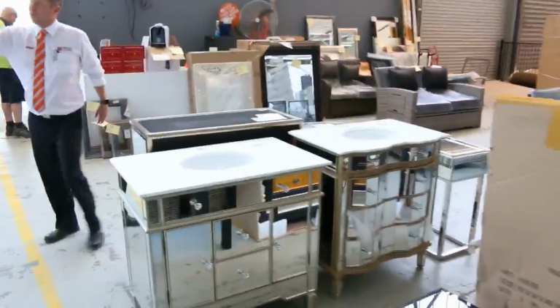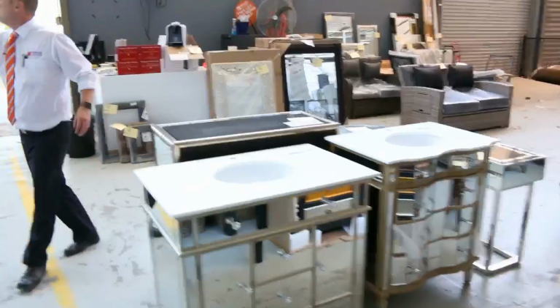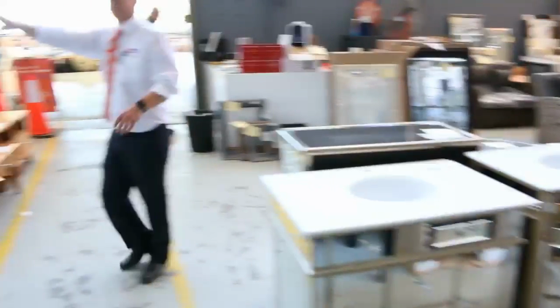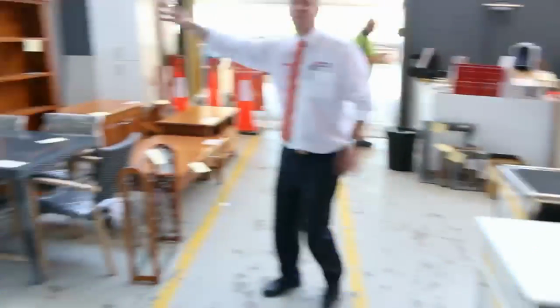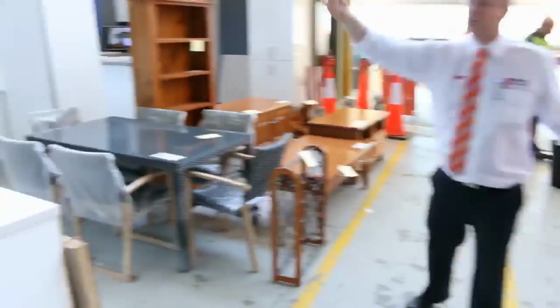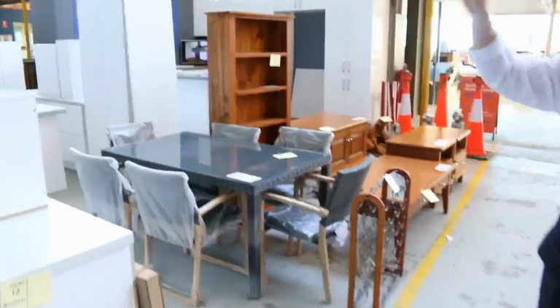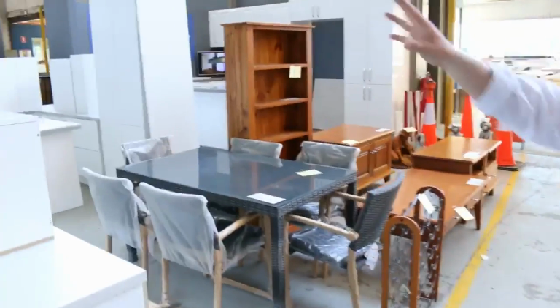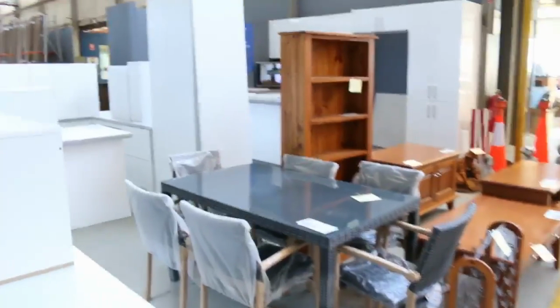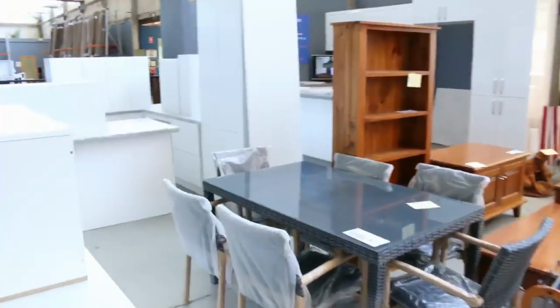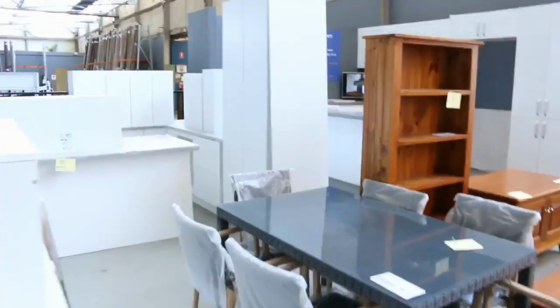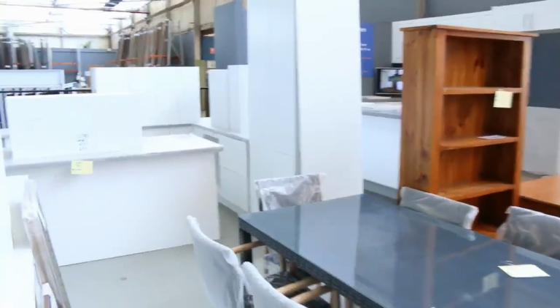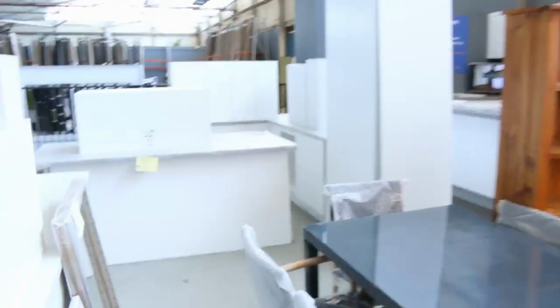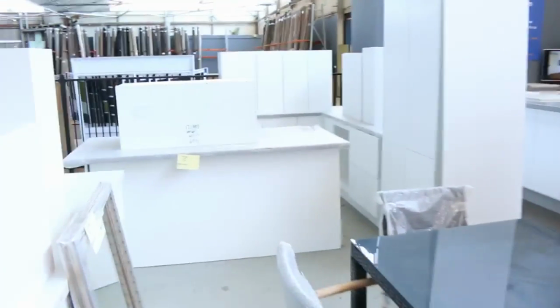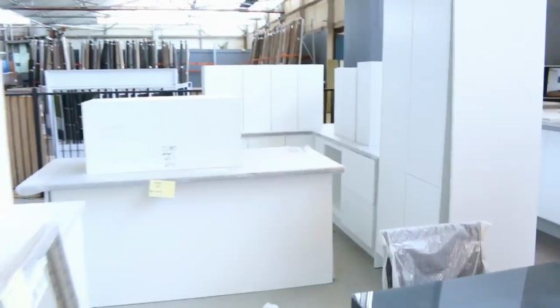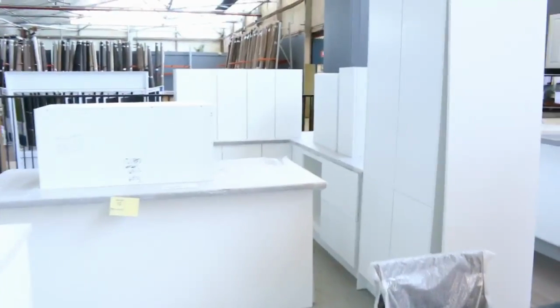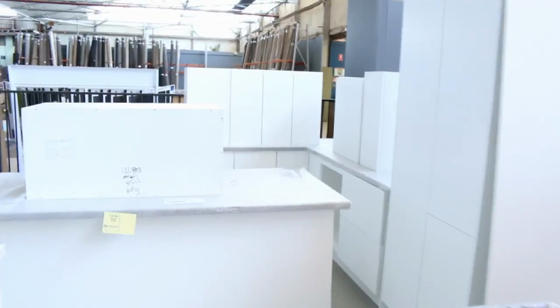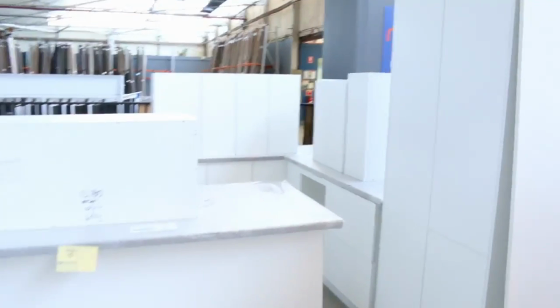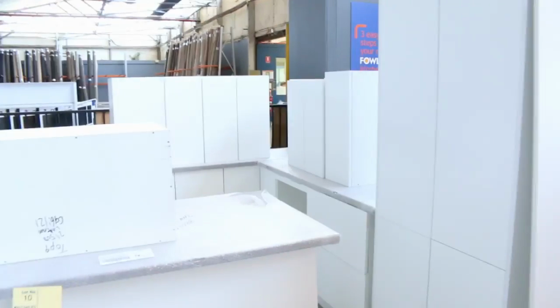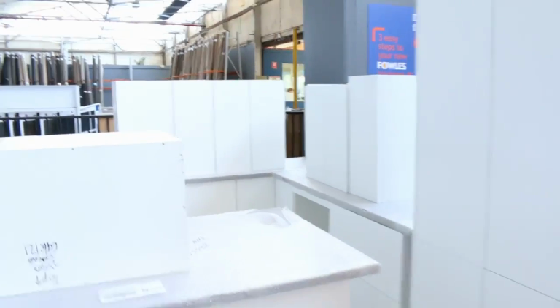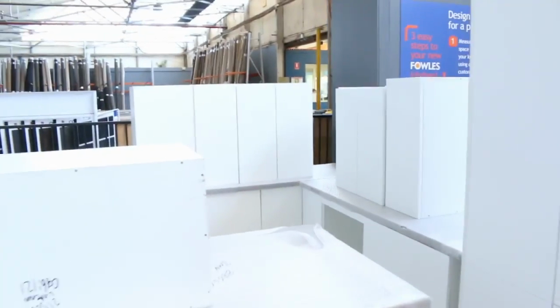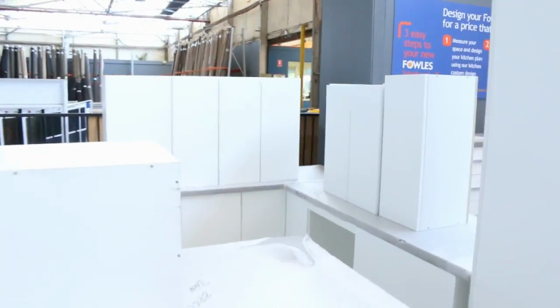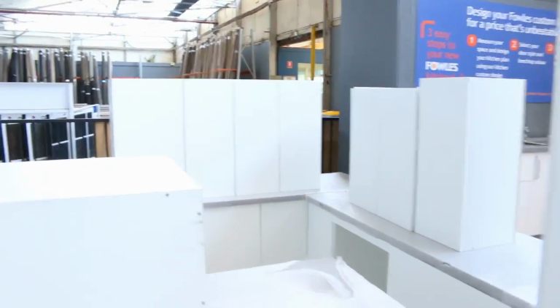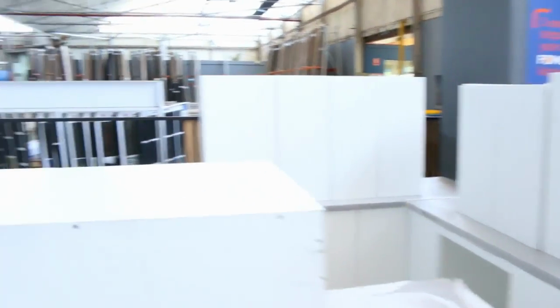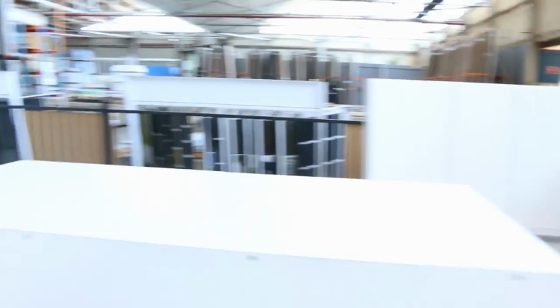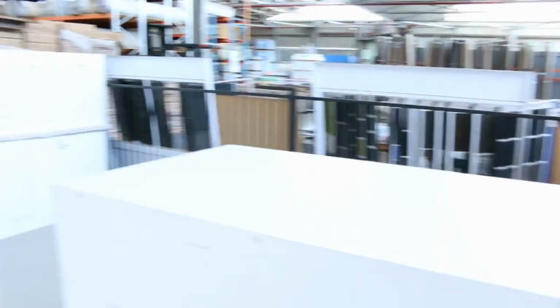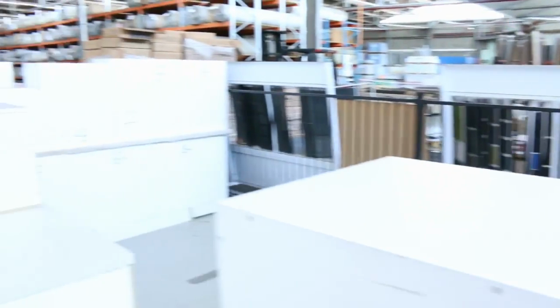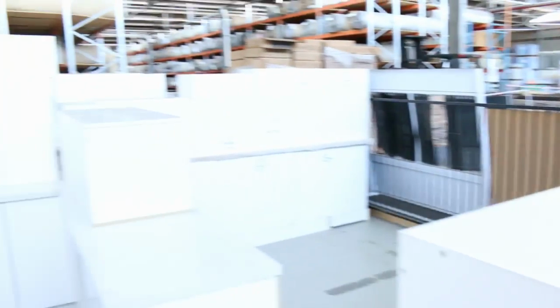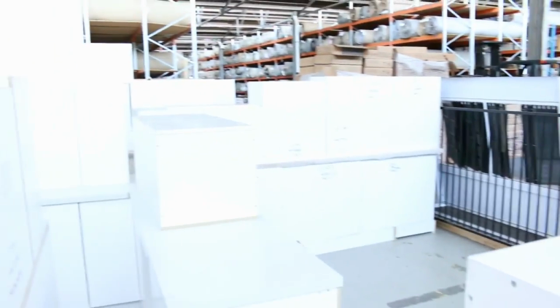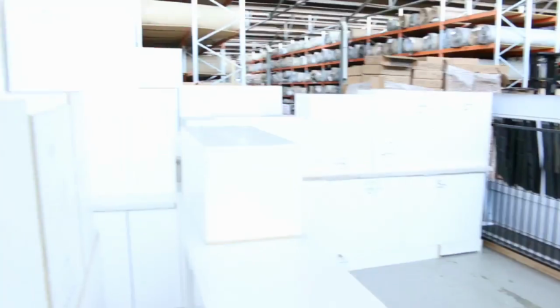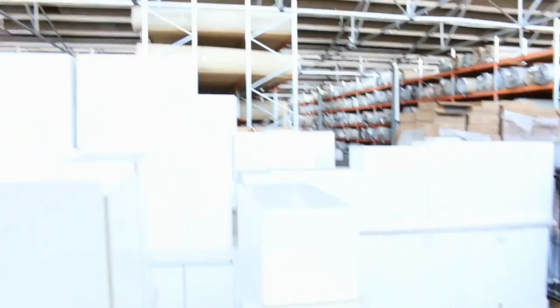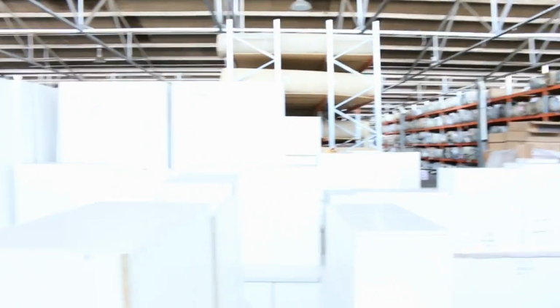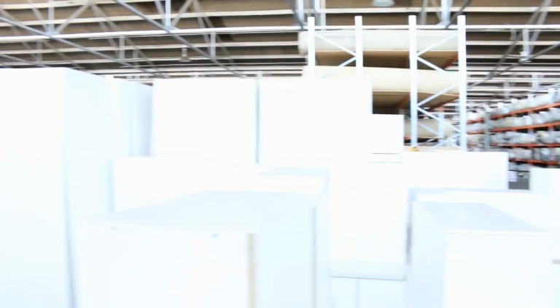There are about six or seven full complete kitchens over the back there. The L shaped kitchen is looking around that low $2000 mark, and the L shaped kitchen with the island bench is around that low $3000 mark.